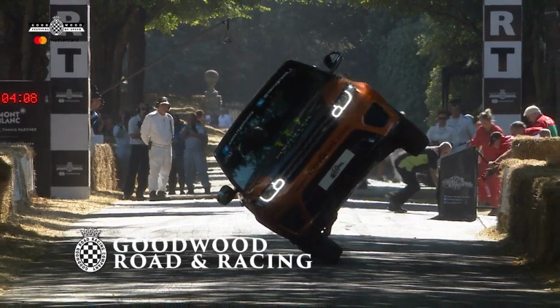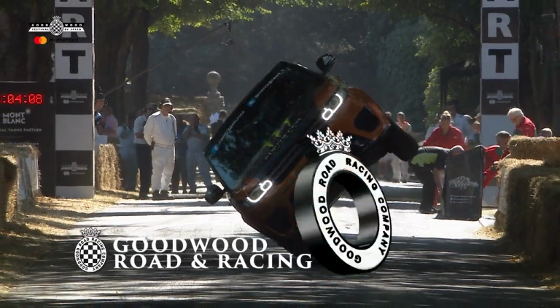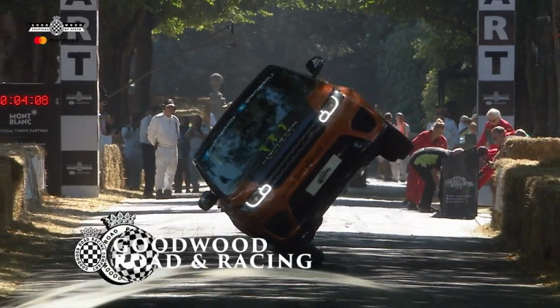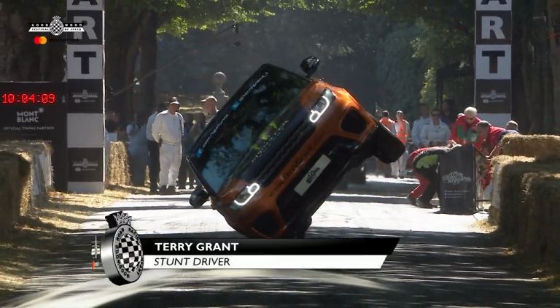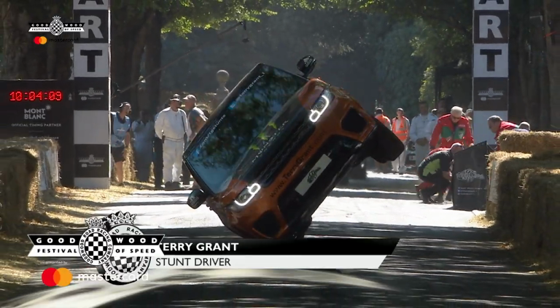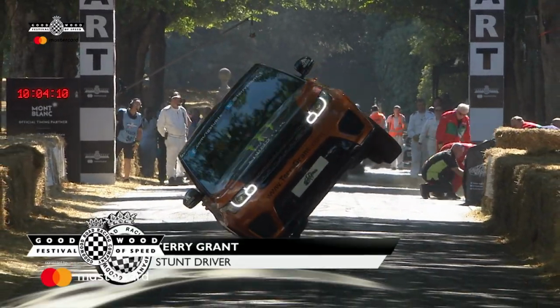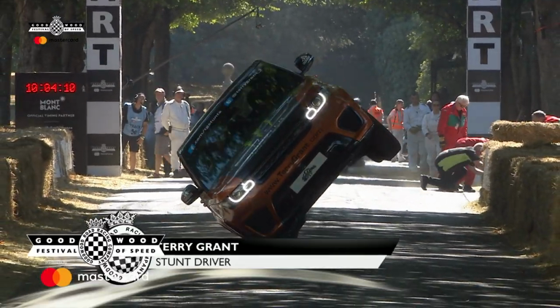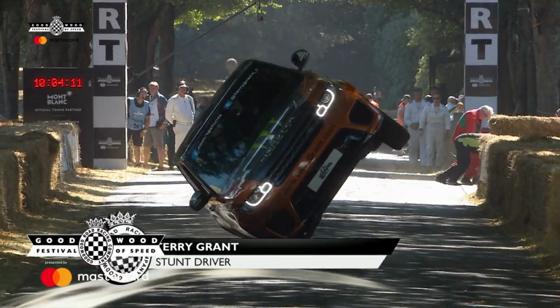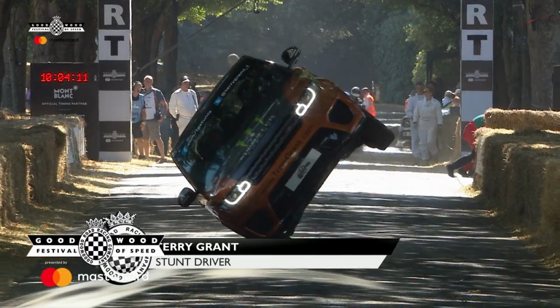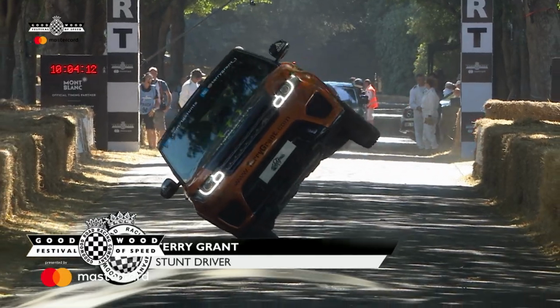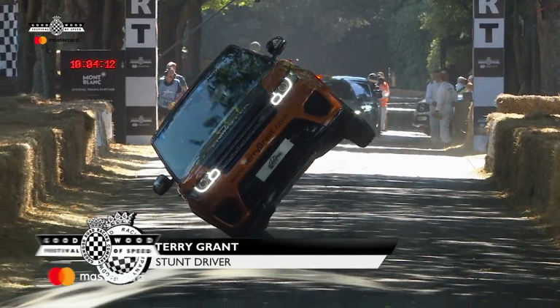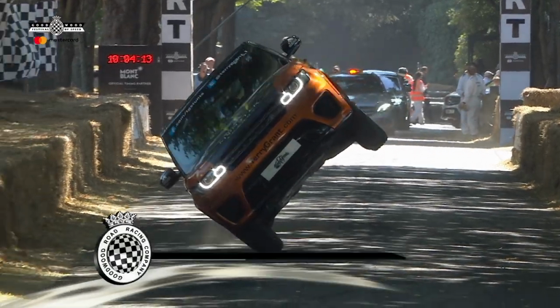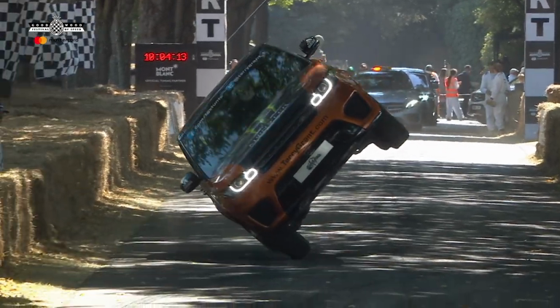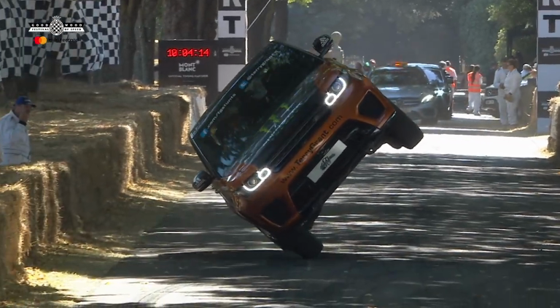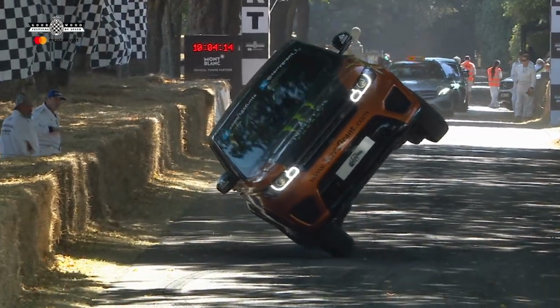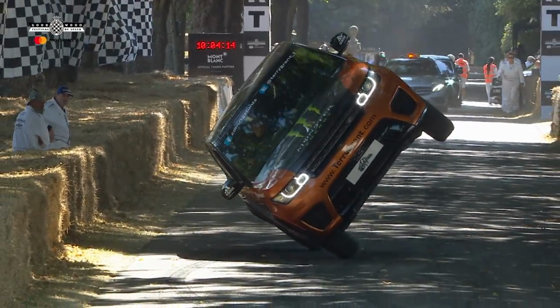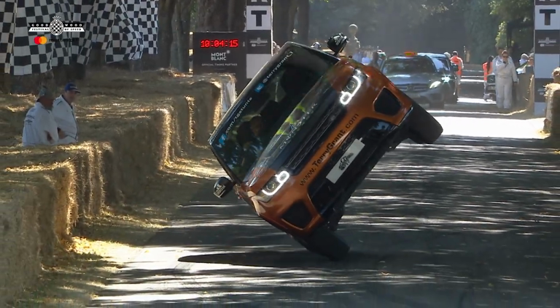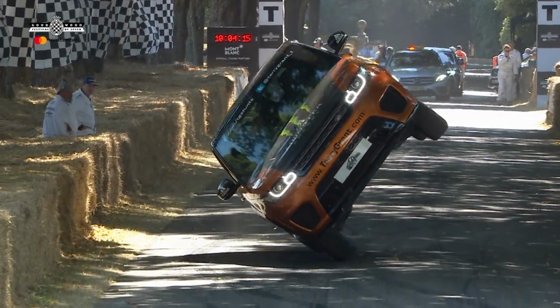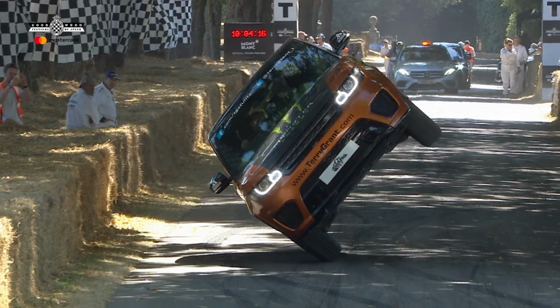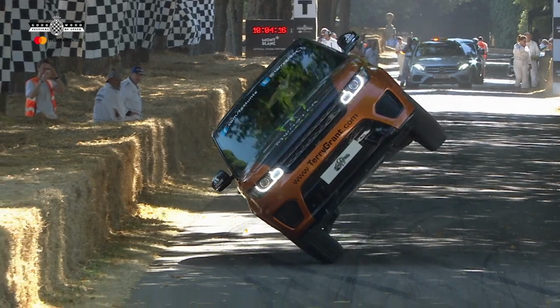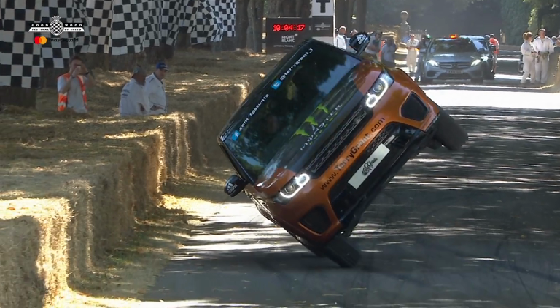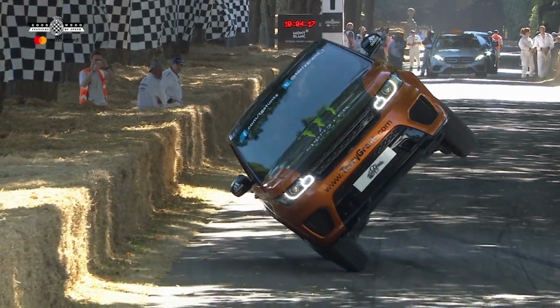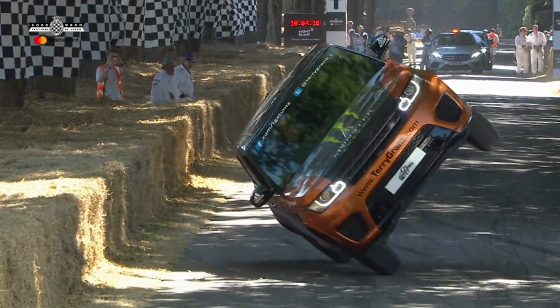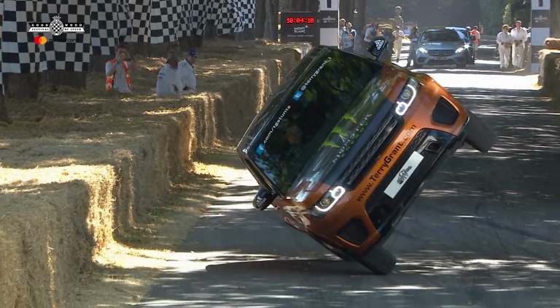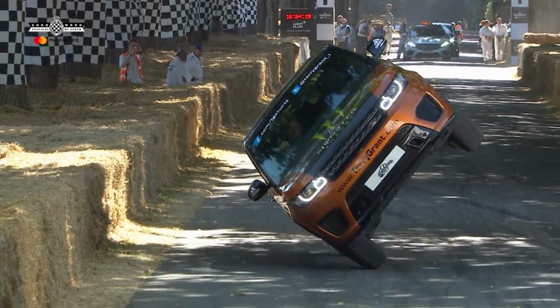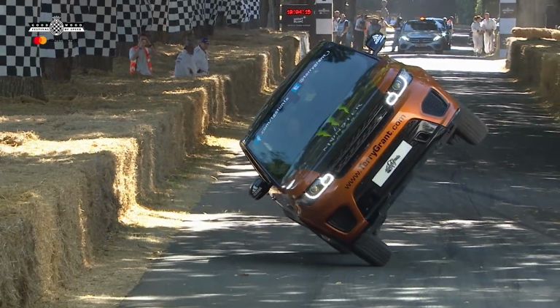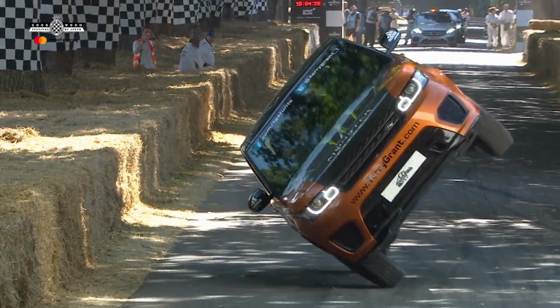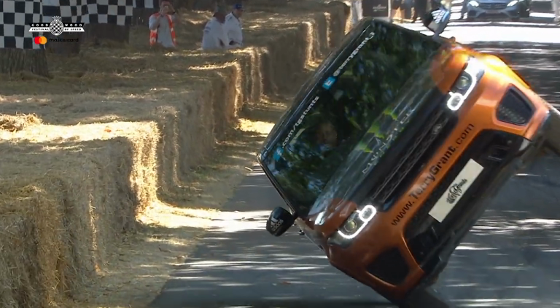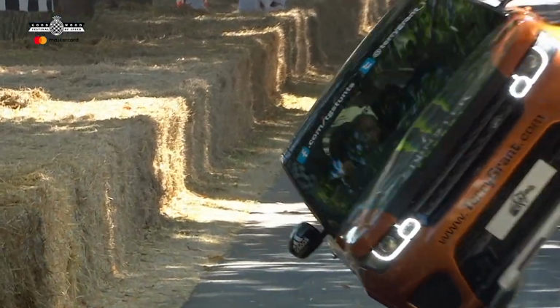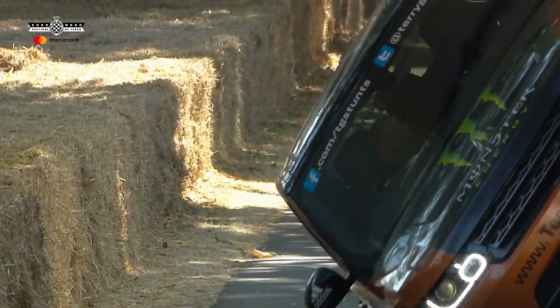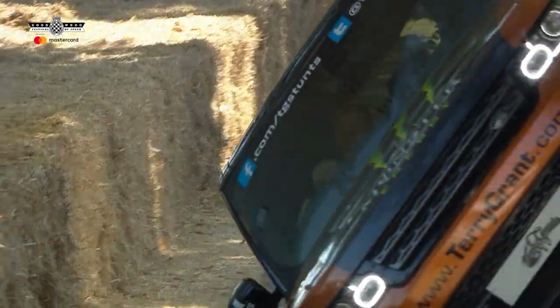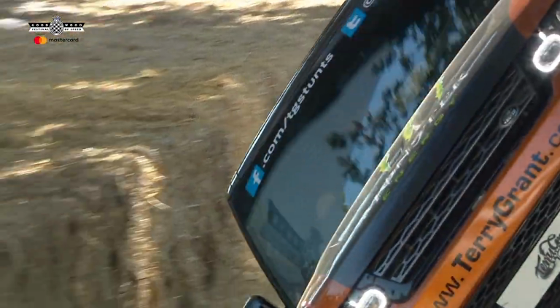Now then, with all the dirt on the track, how is our stunt driver Terry Grant going to fare? His intention is to take this Range Rover SVR all the way to the top of the hill — 1.1 miles on its sidewalls.